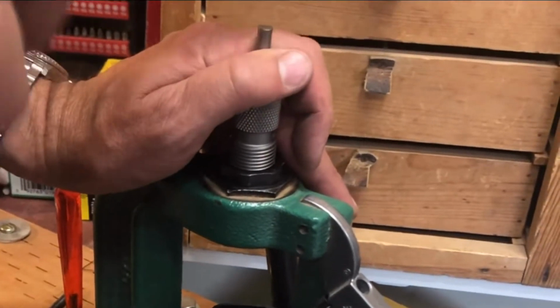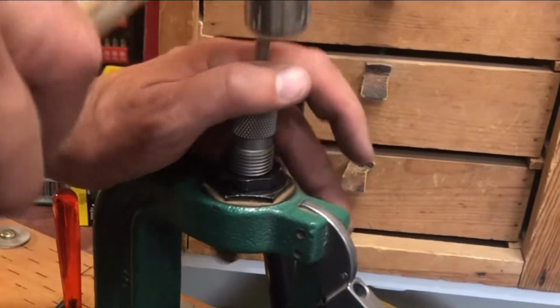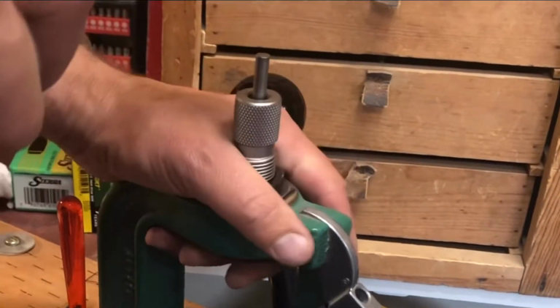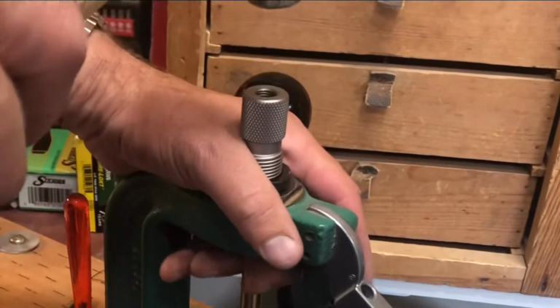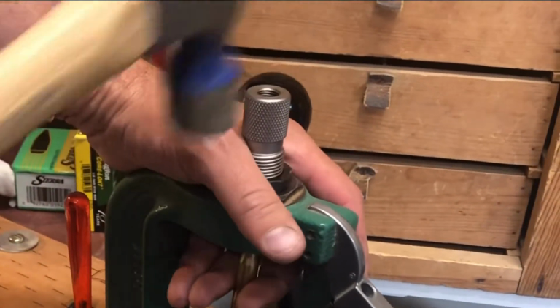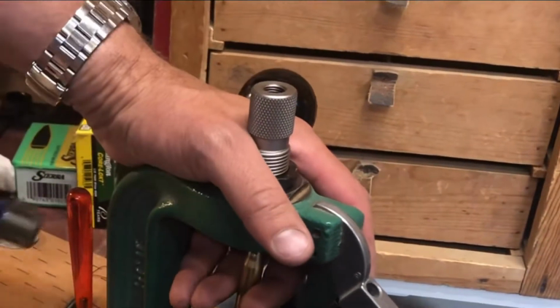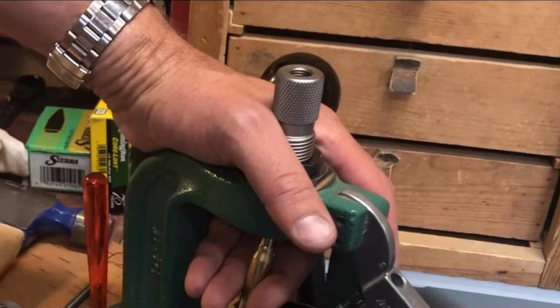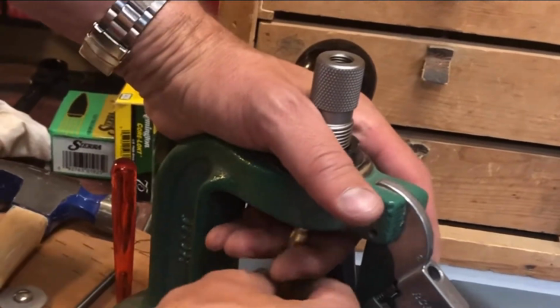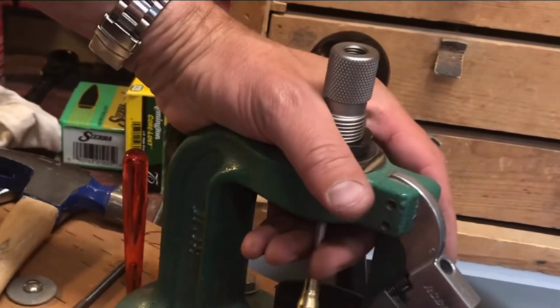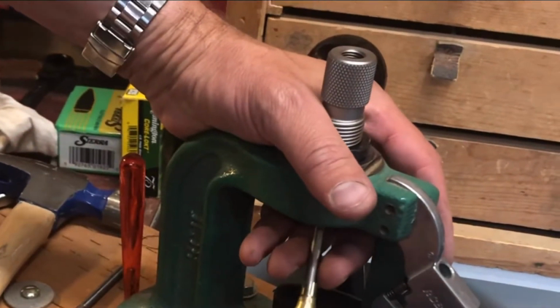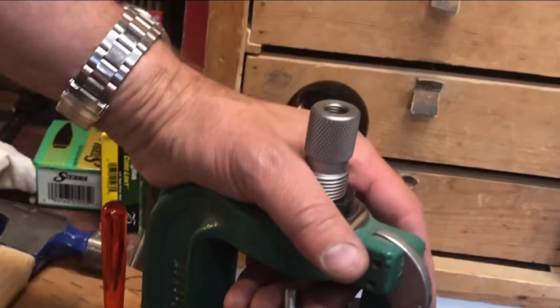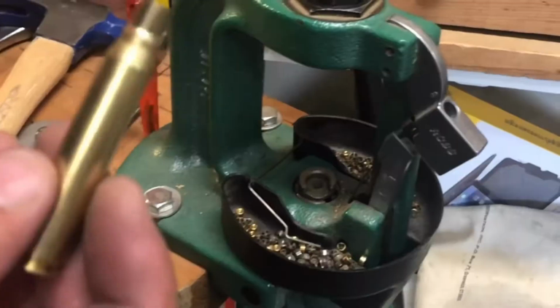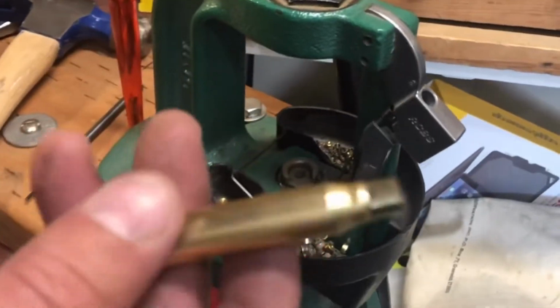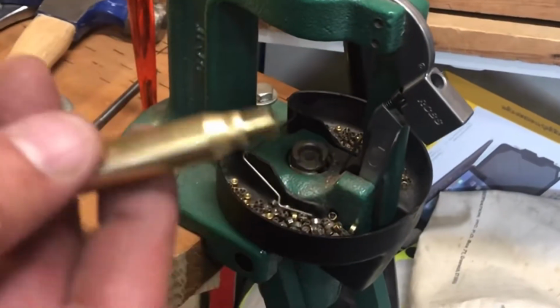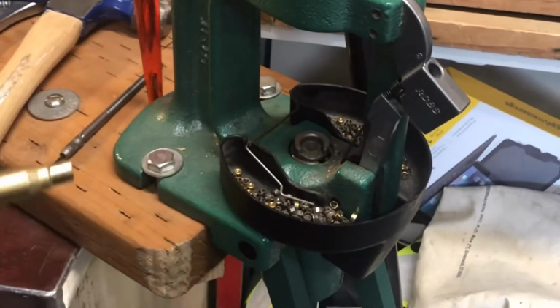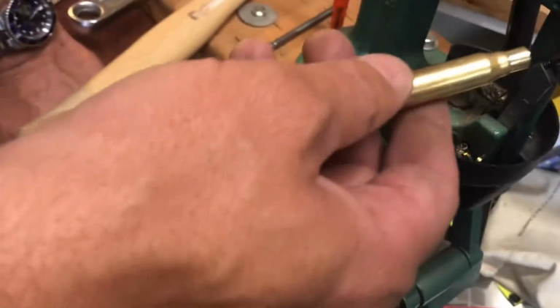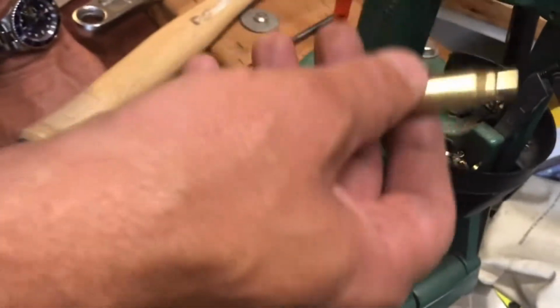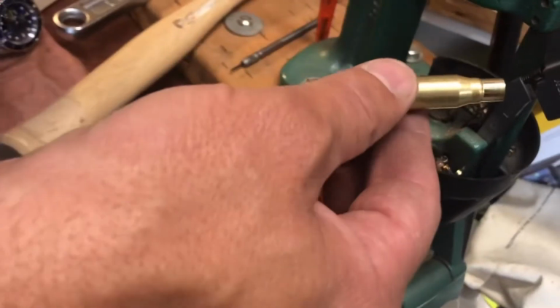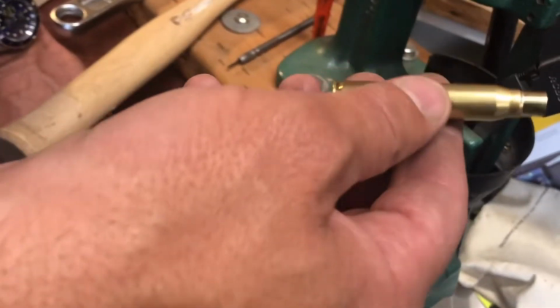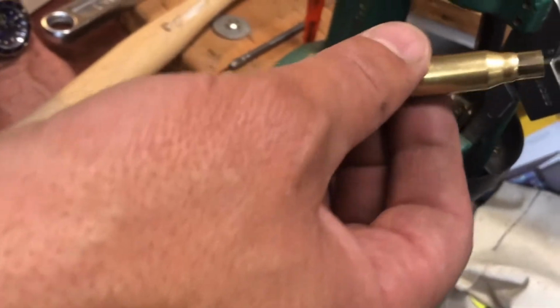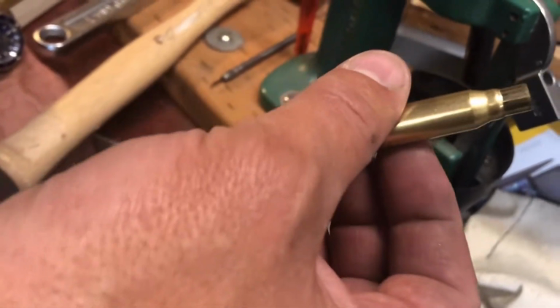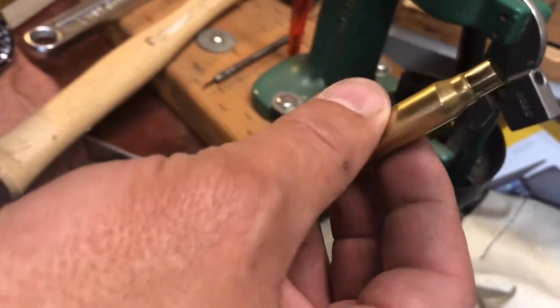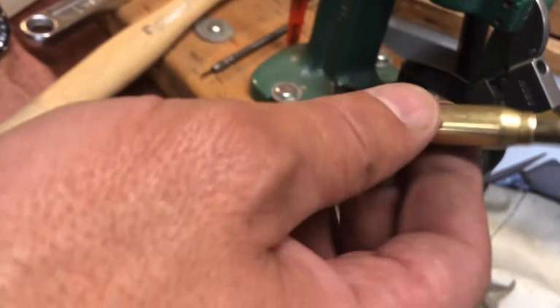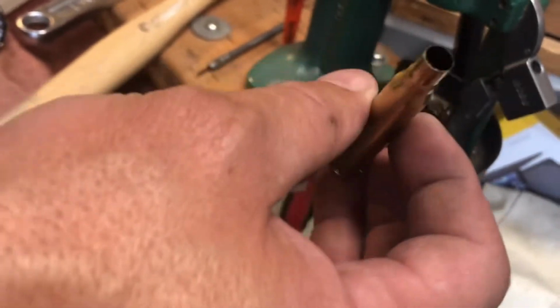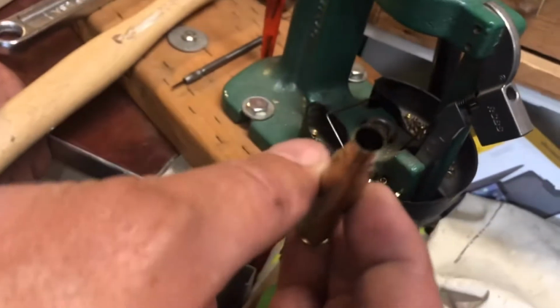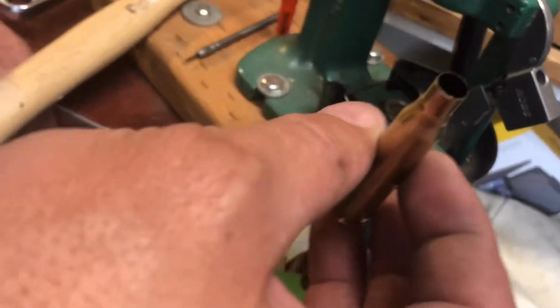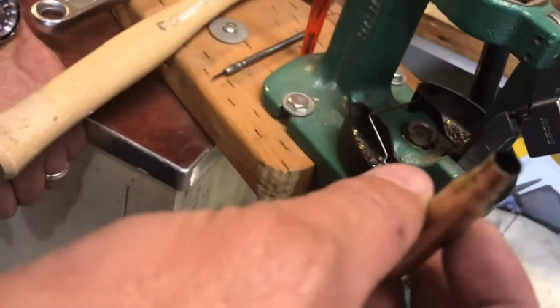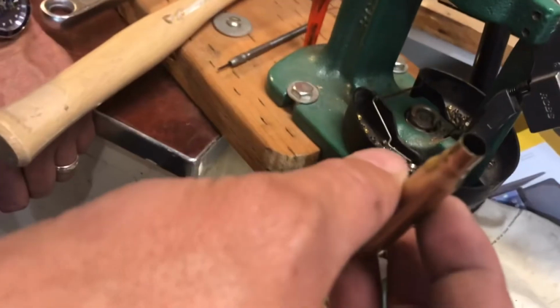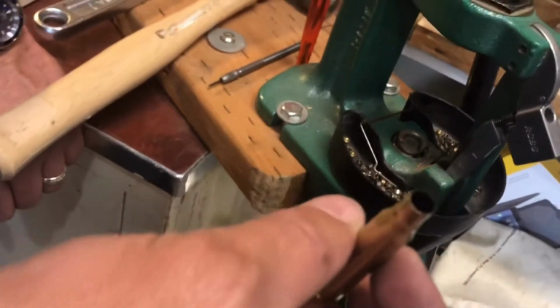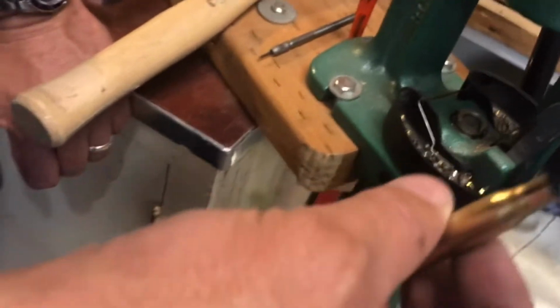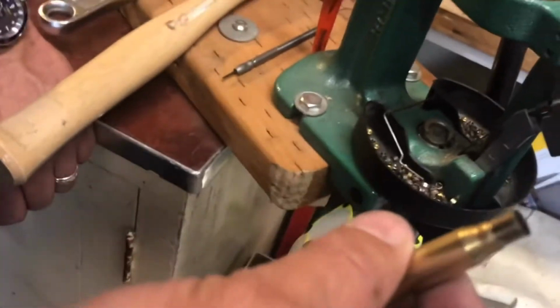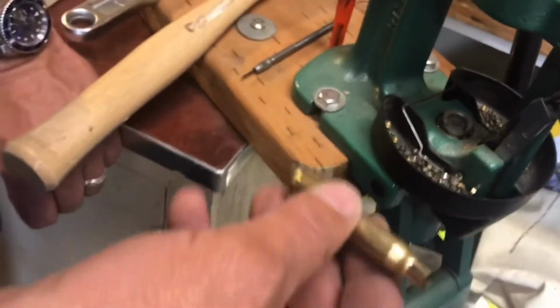Just tap this out. Luckily this one had lube on it, so not too hard to get that one out. Oh, that might be the problem there — so there was a 30-06 case that has now been knocked down to 7mm. That's the problem.